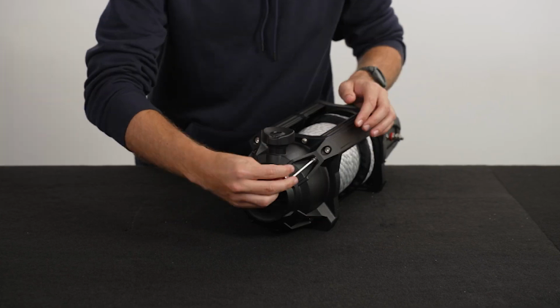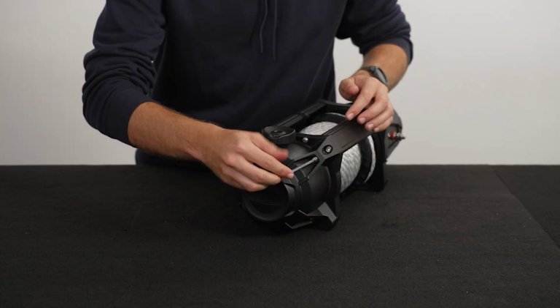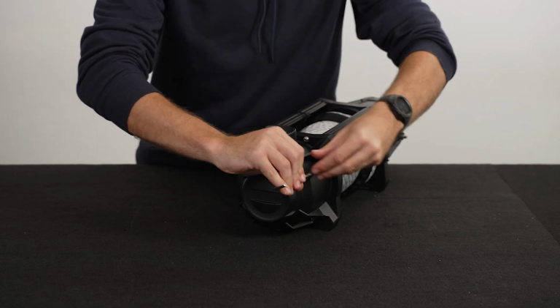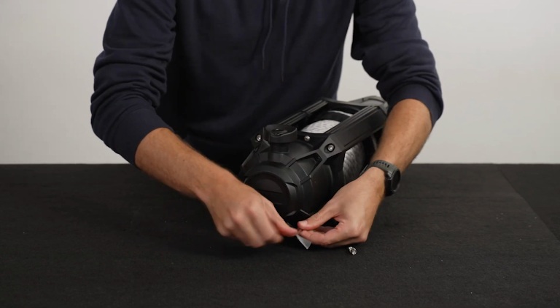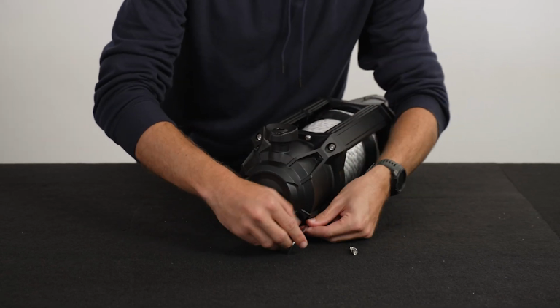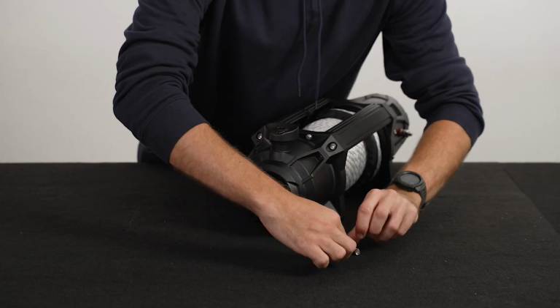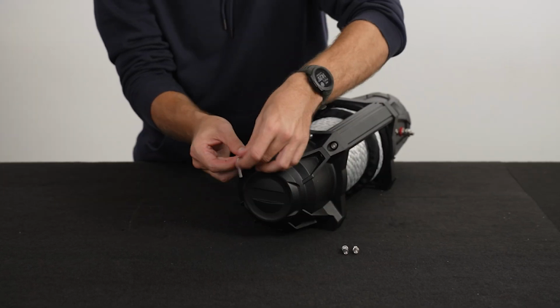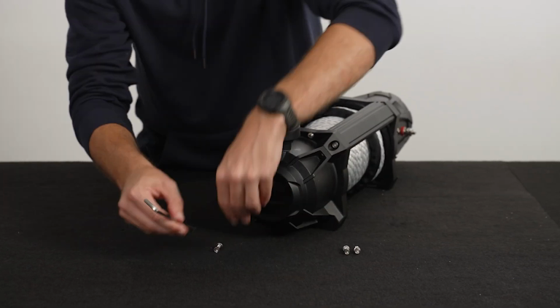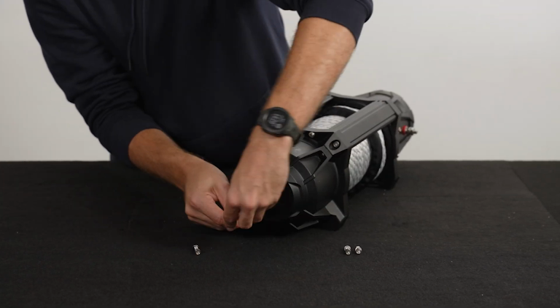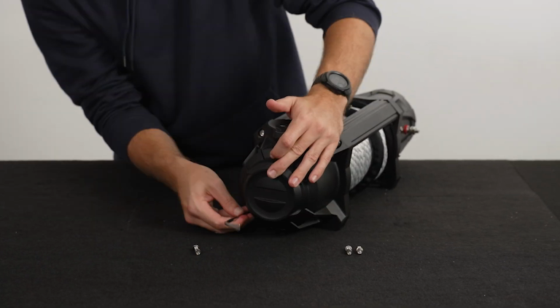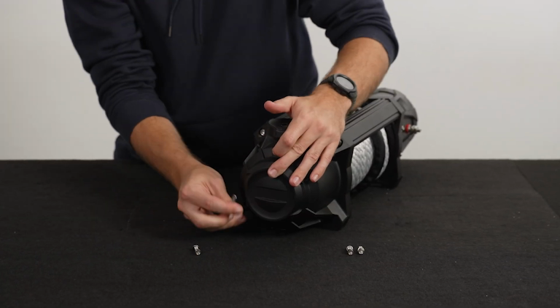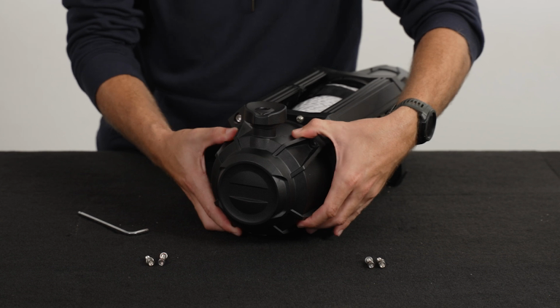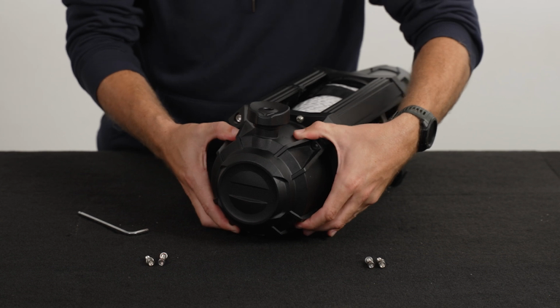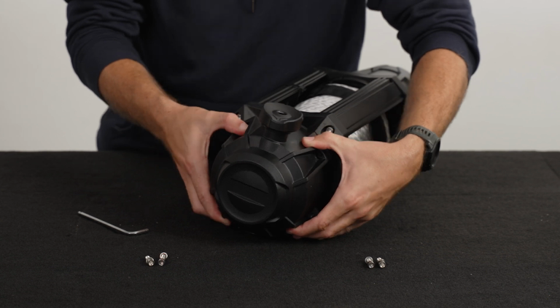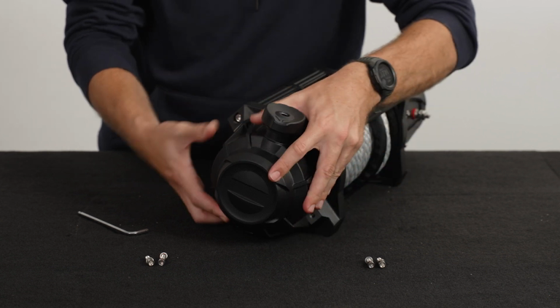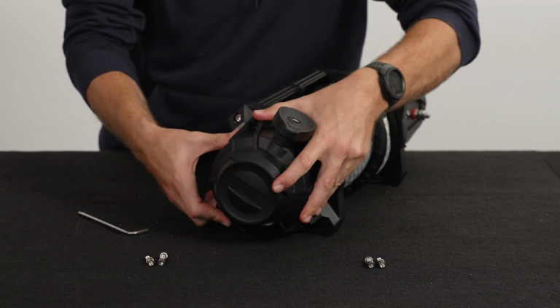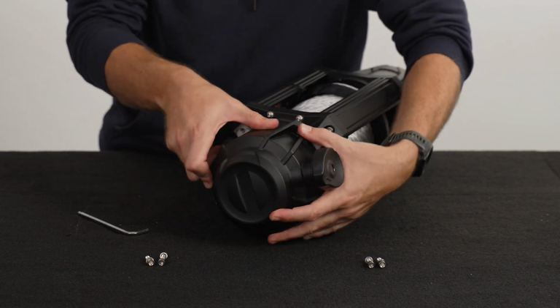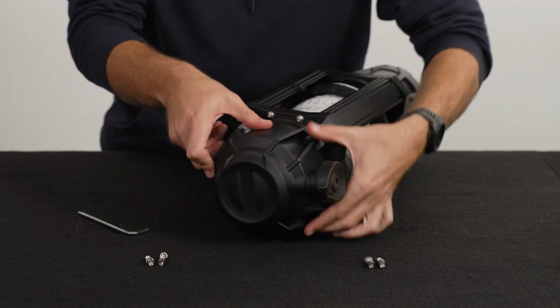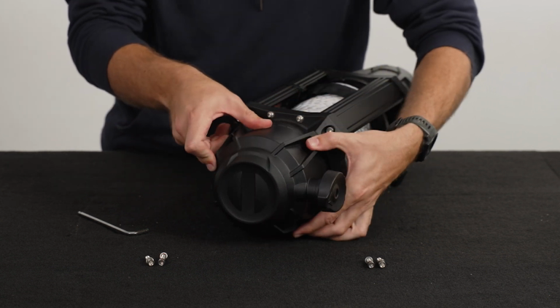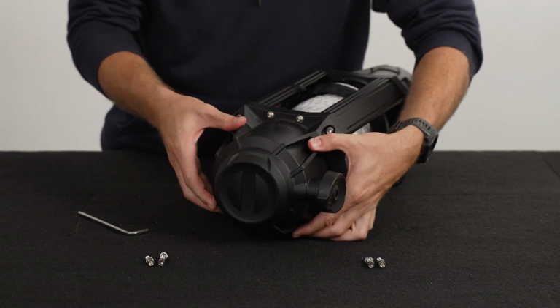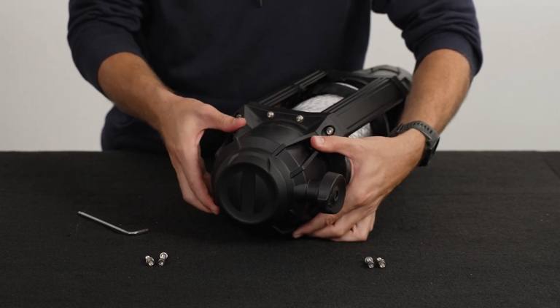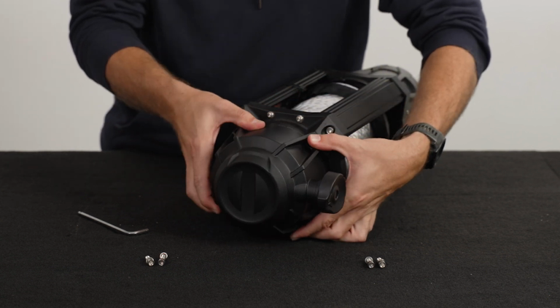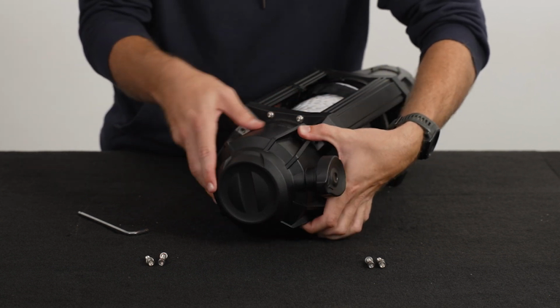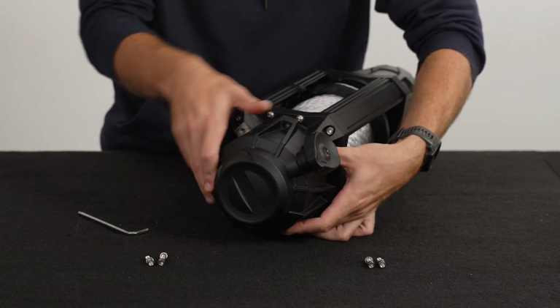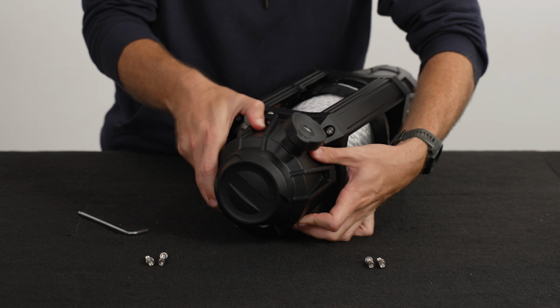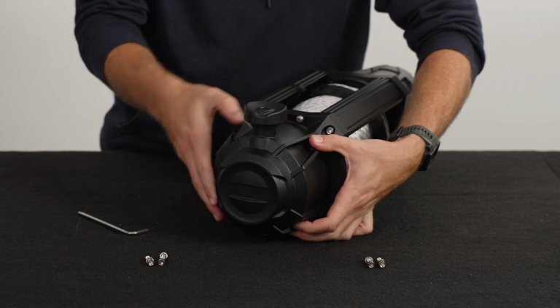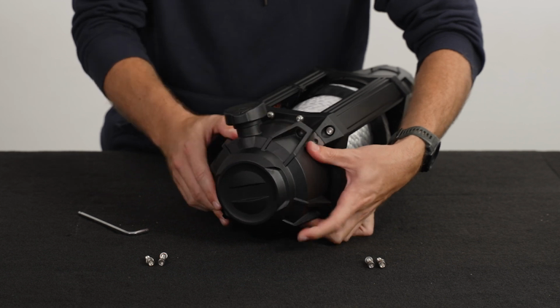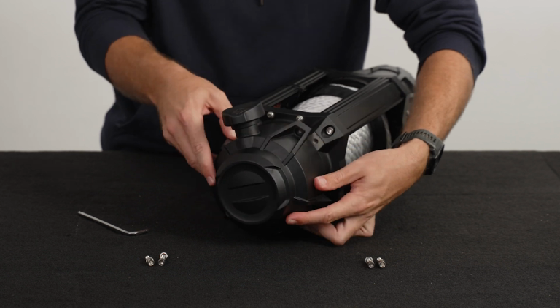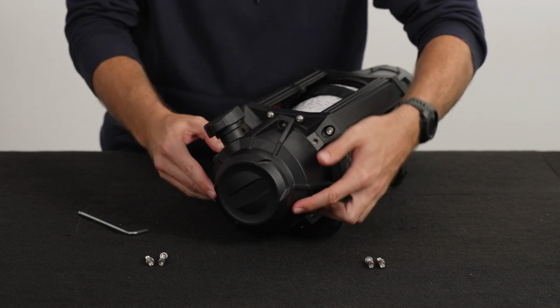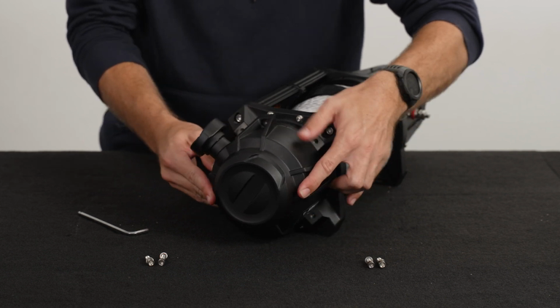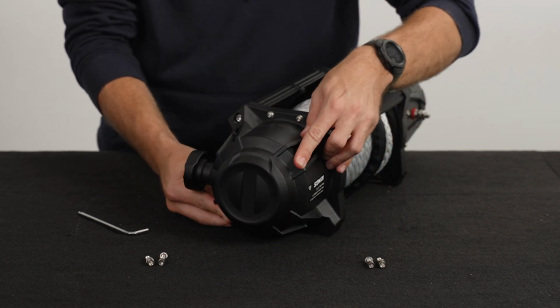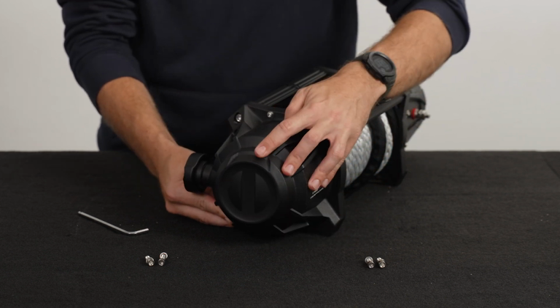The first step is to undo these four bolts with said Allen key. Next, rotate the housing to the desired location to suit your setup. Keeping in mind, you can only rotate the clutch housing in 90 degree increments.